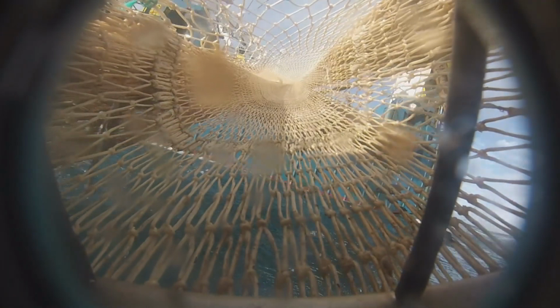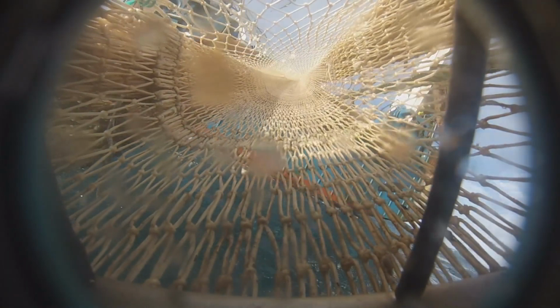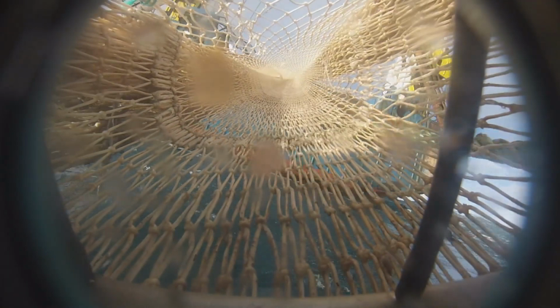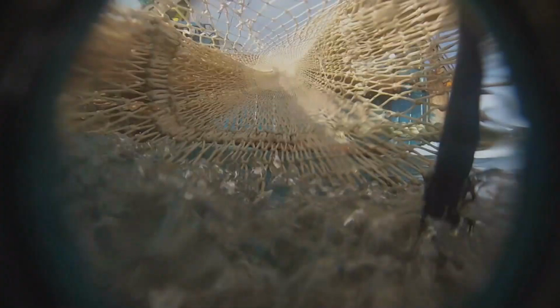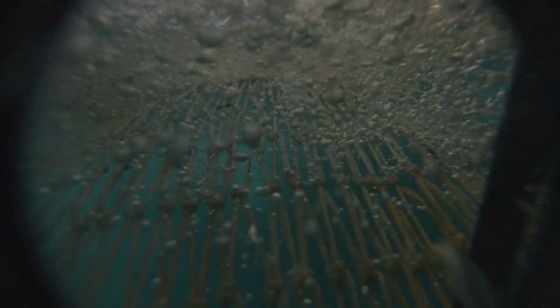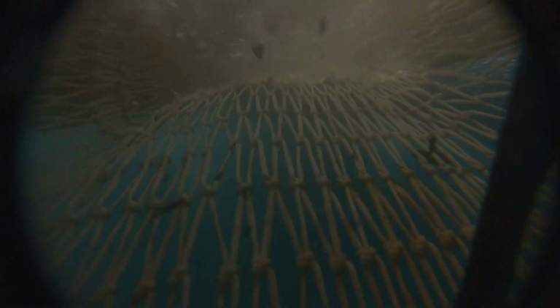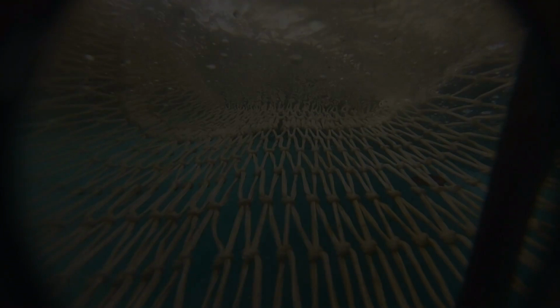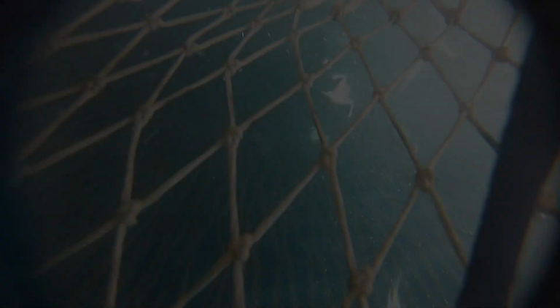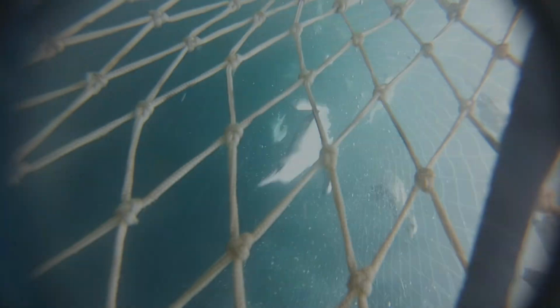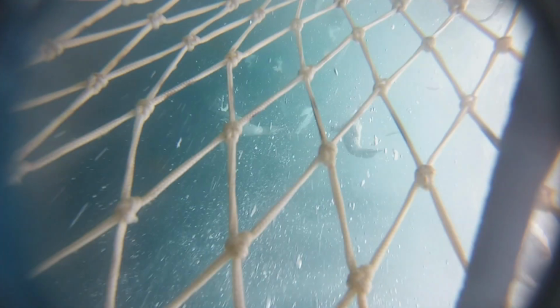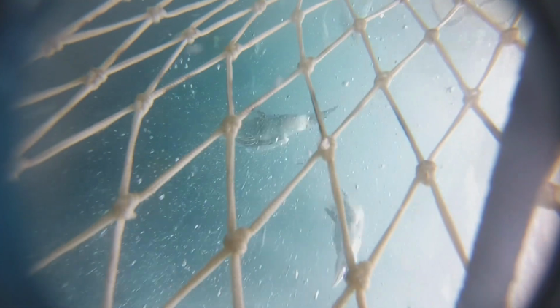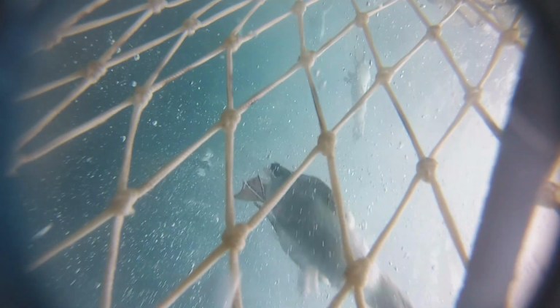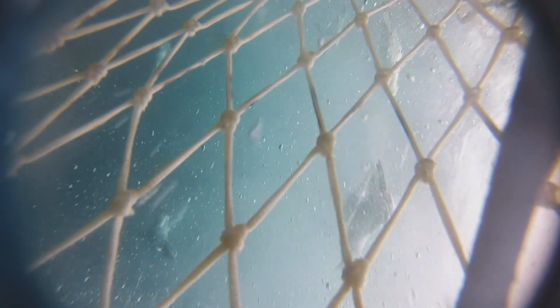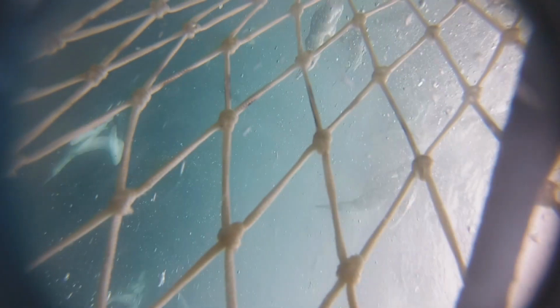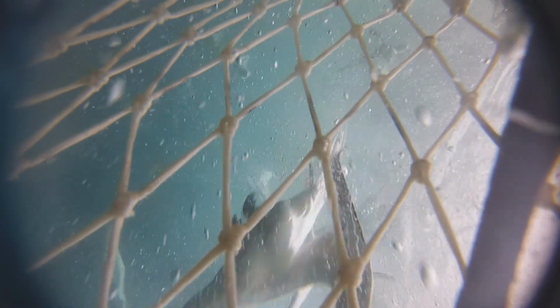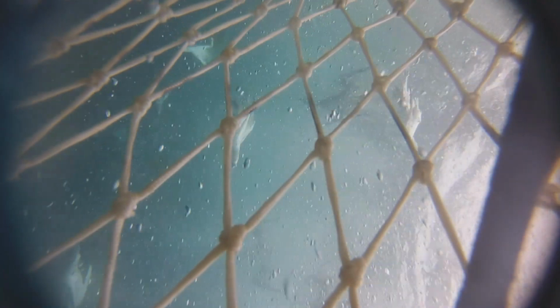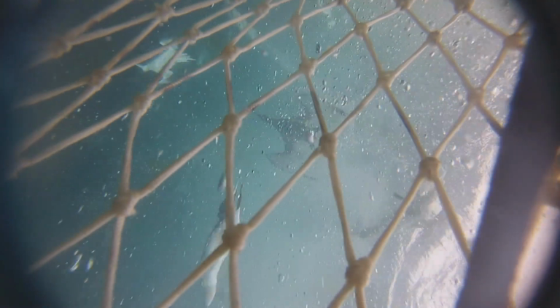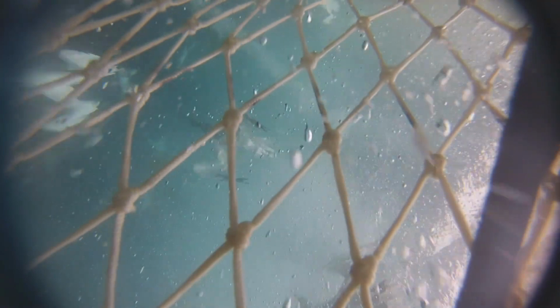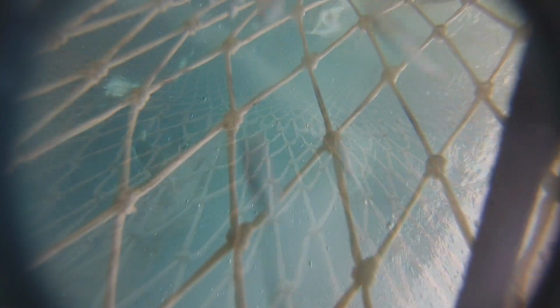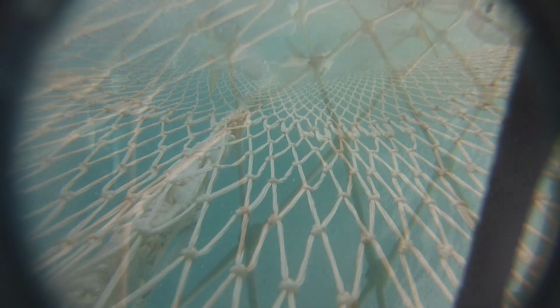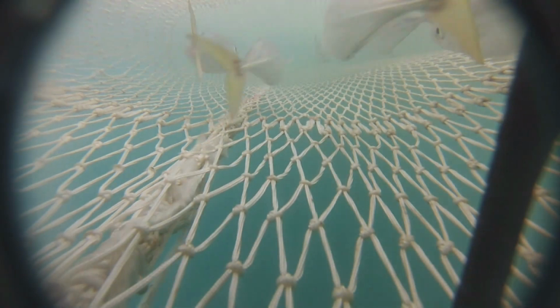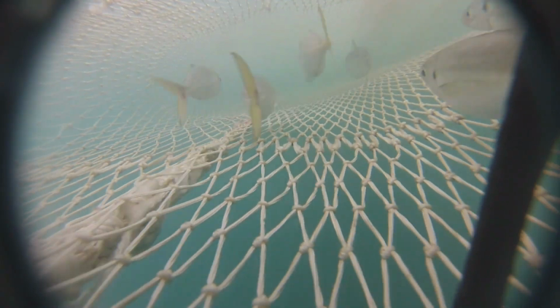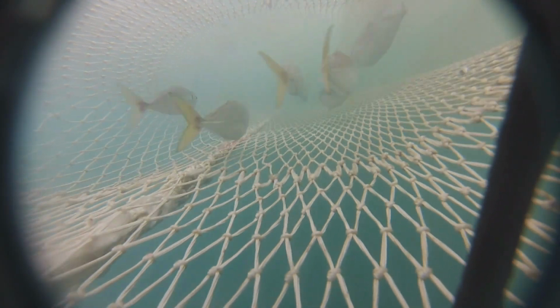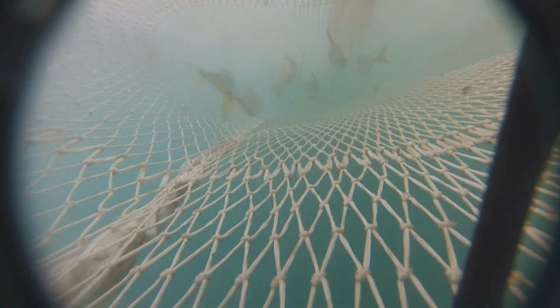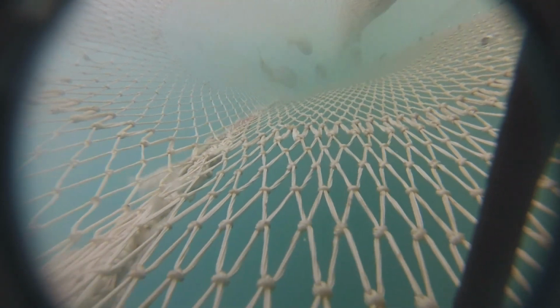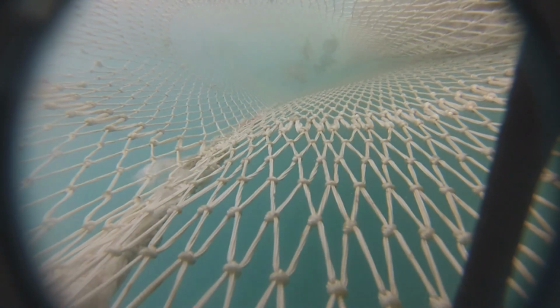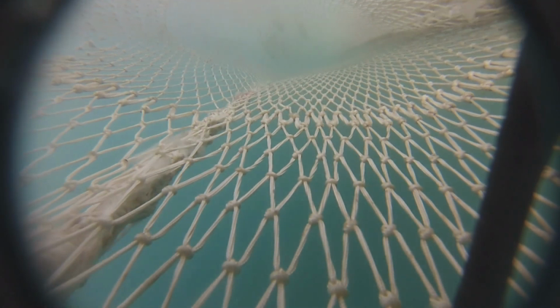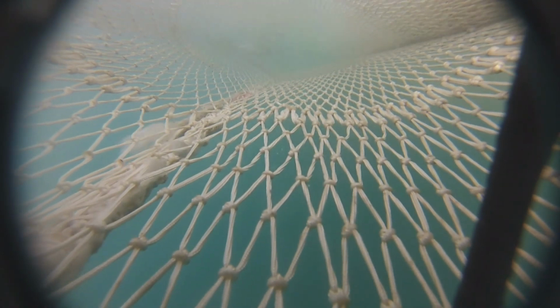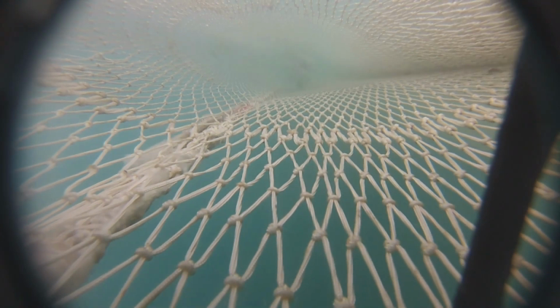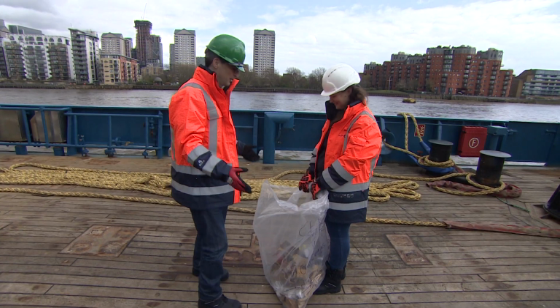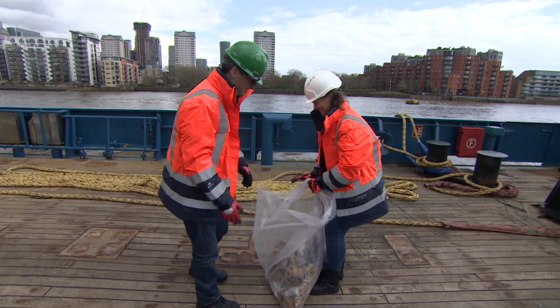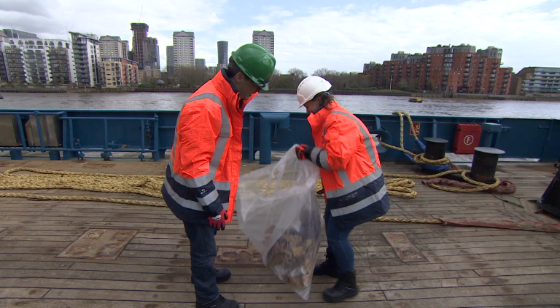The only way to monitor fish stocks is to catch some. Just look at the way the diving birds are trying to cash in. And the nets often catch more than they bargained for. Come on then Josie, let's see what you've got. Tip it up.